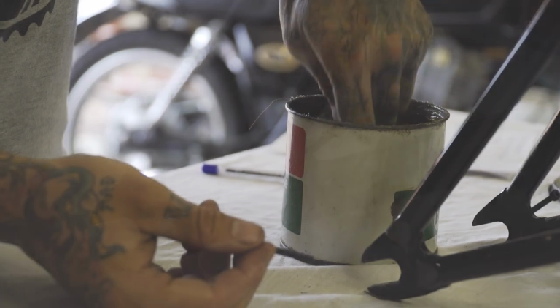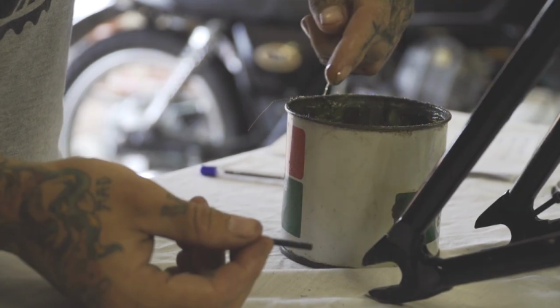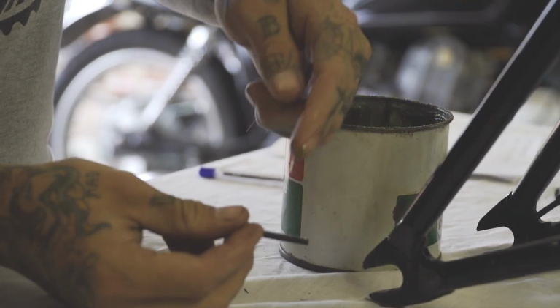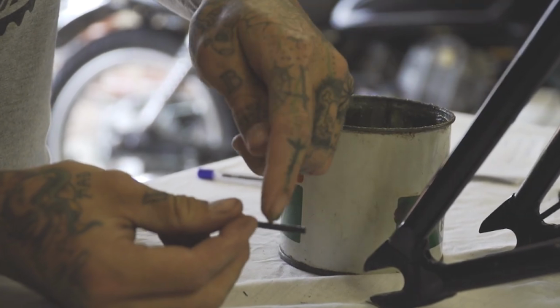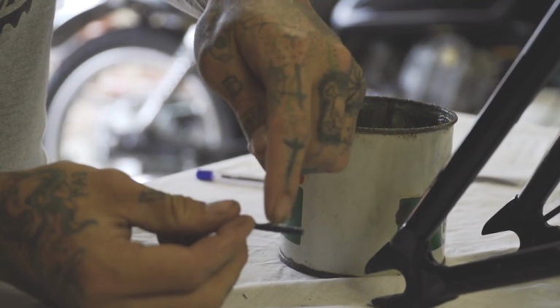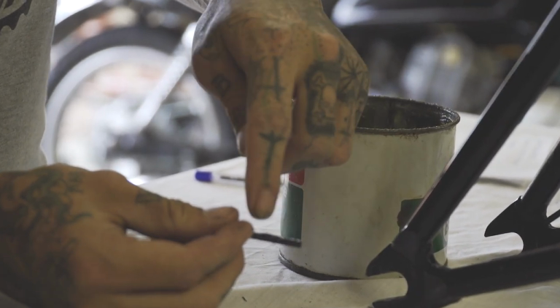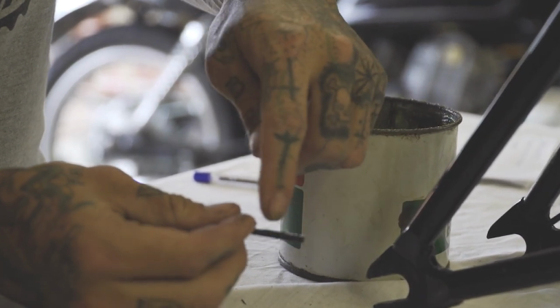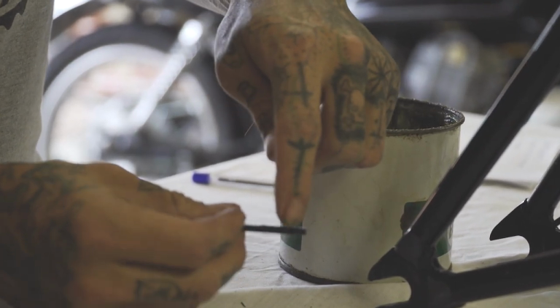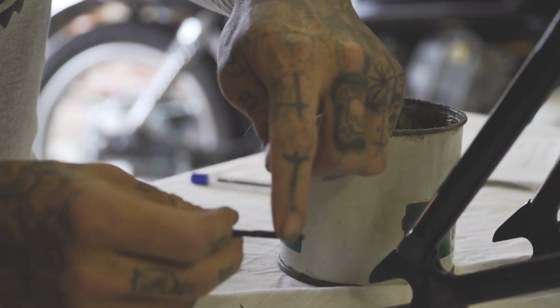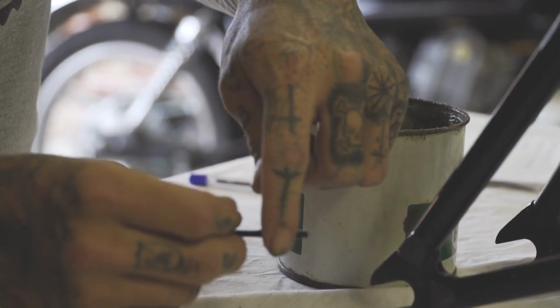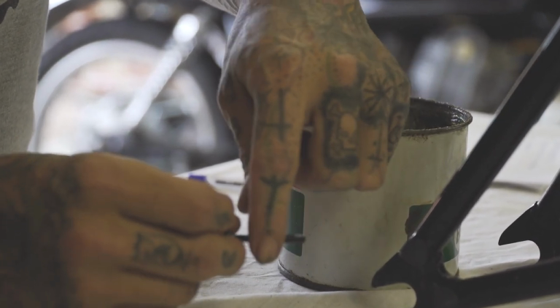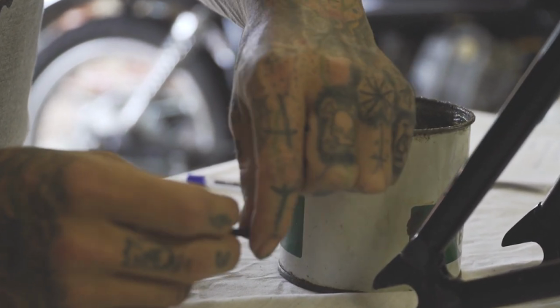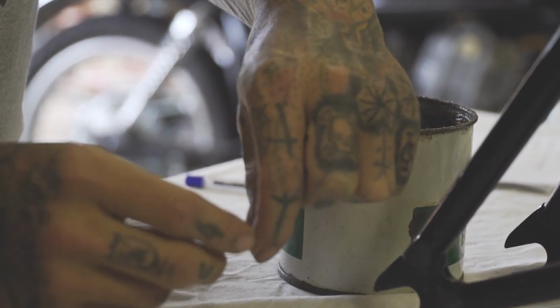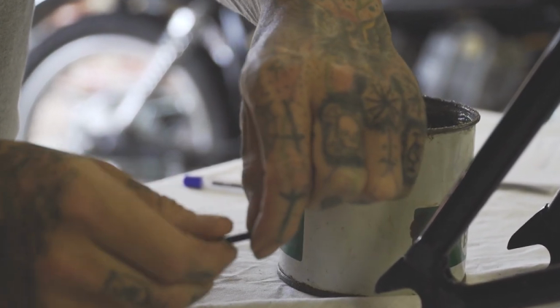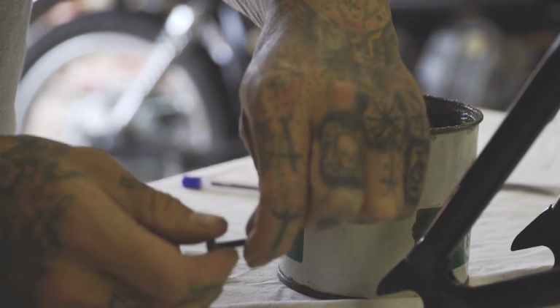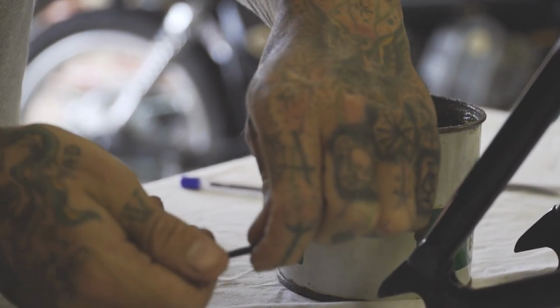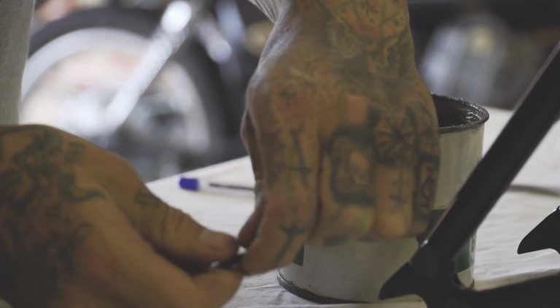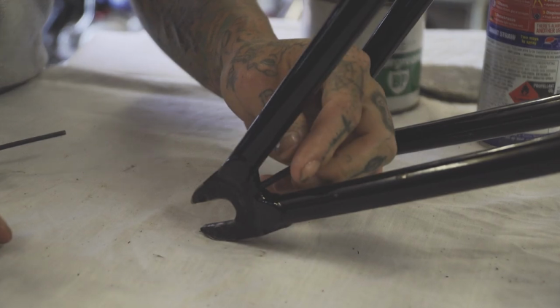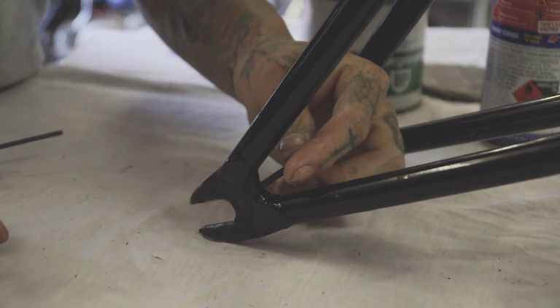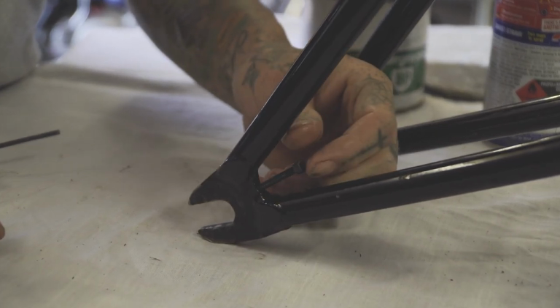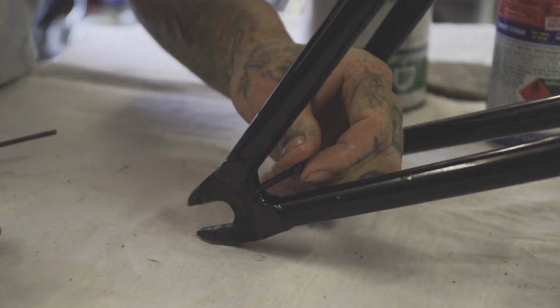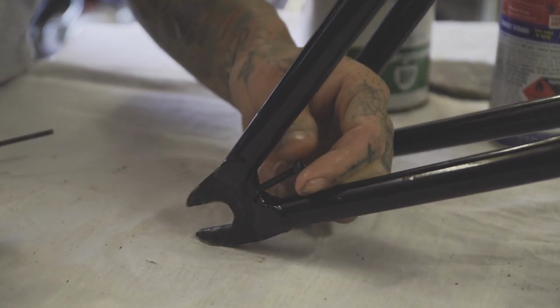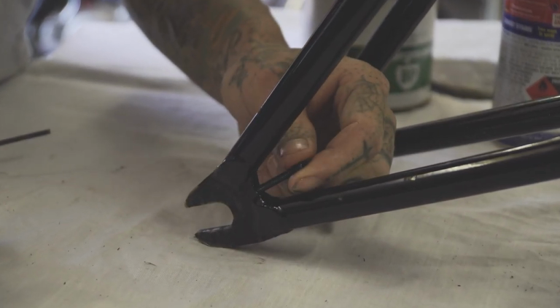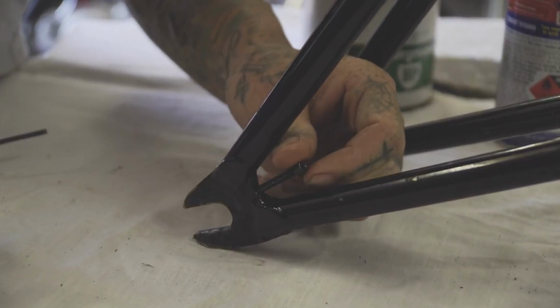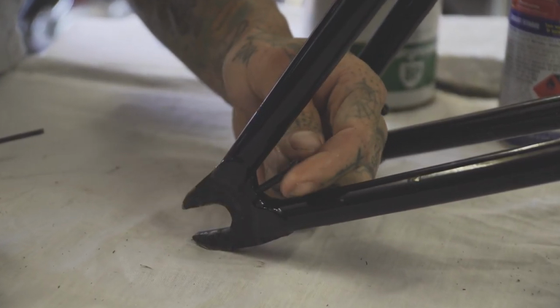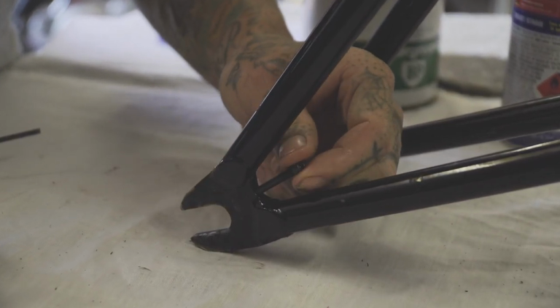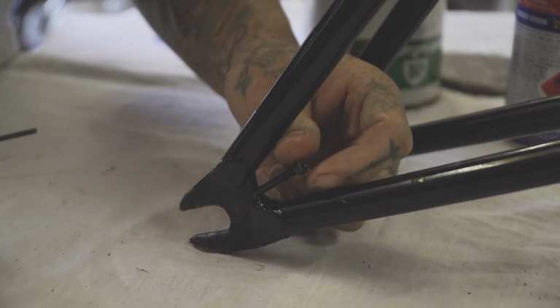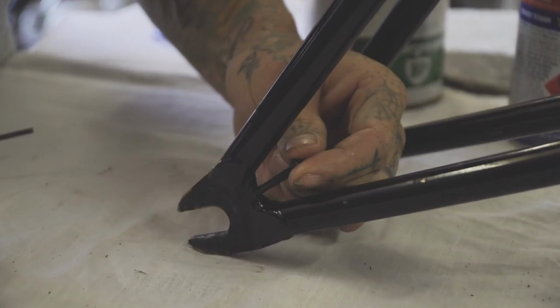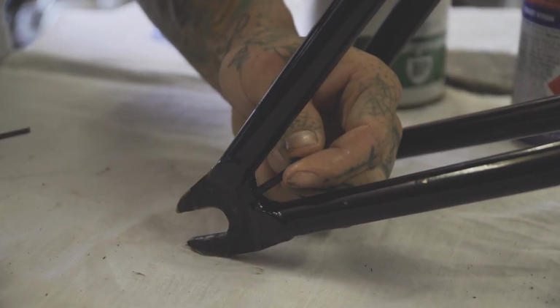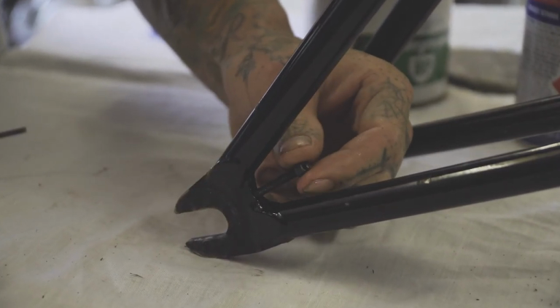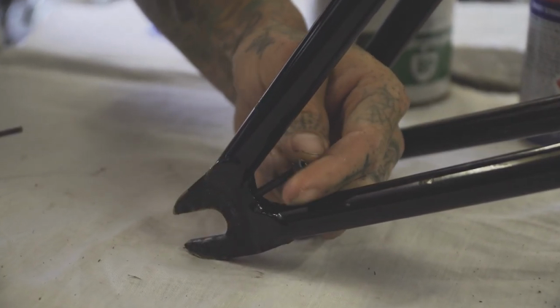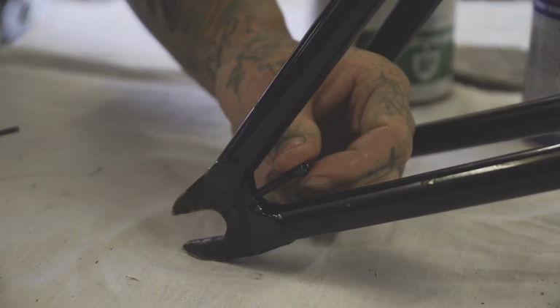Like most metal or metal parts, especially with thread, we're going to add a lick of grease before we thread them in. At first, start the thread with your fingers just to make sure that you don't cross thread the chain tensioner.